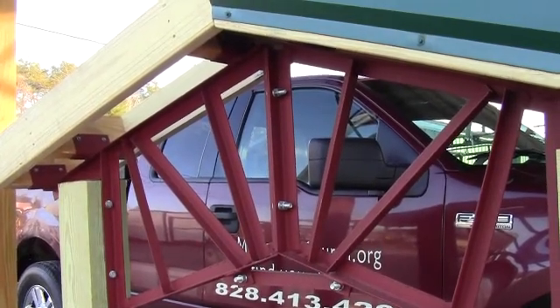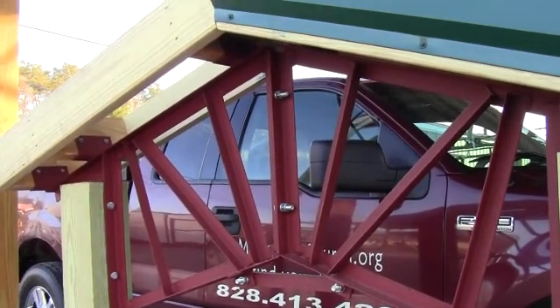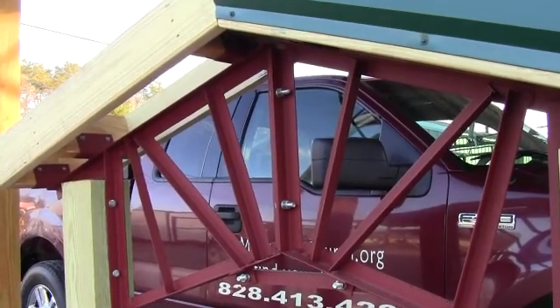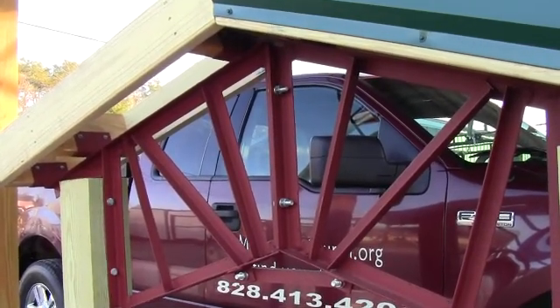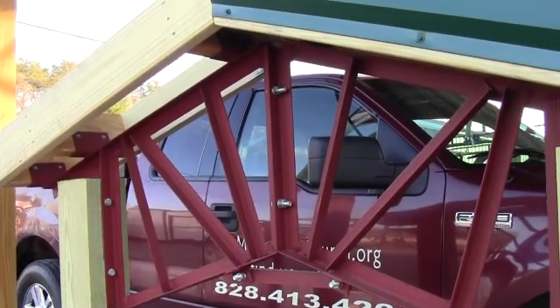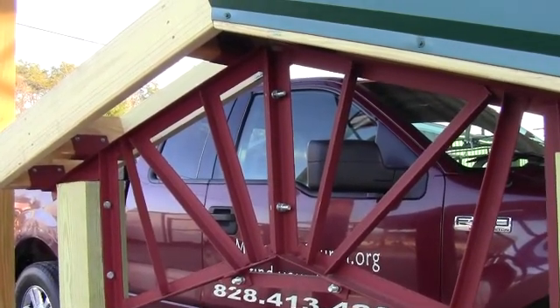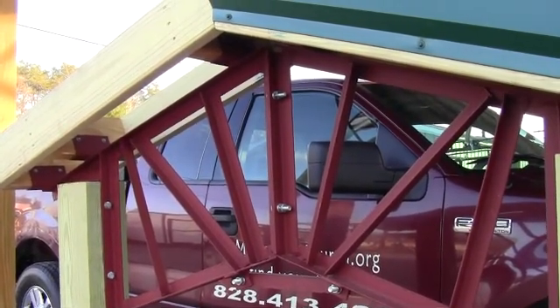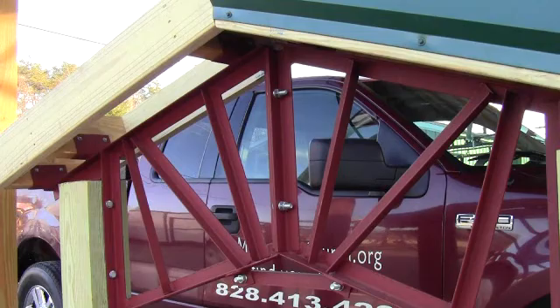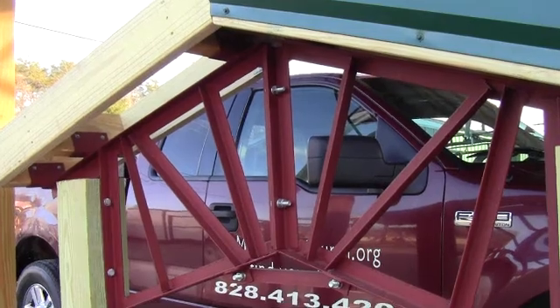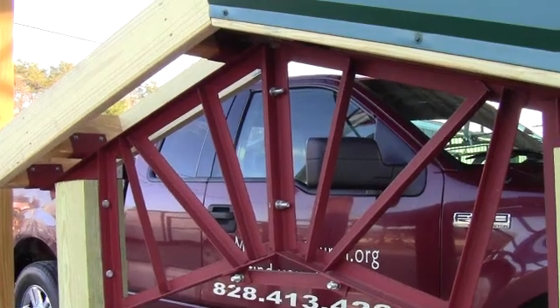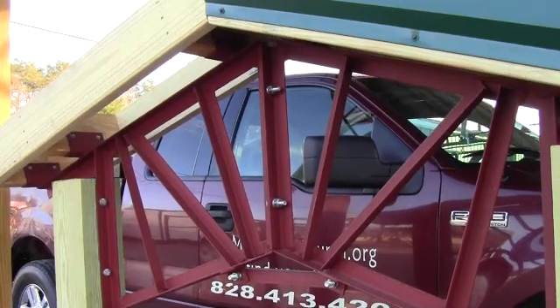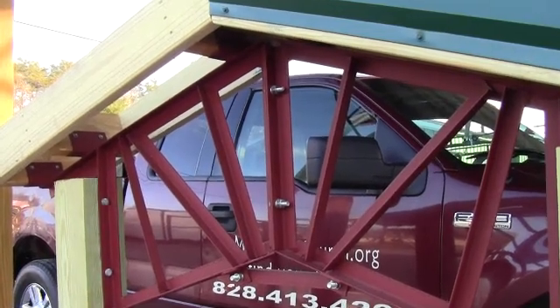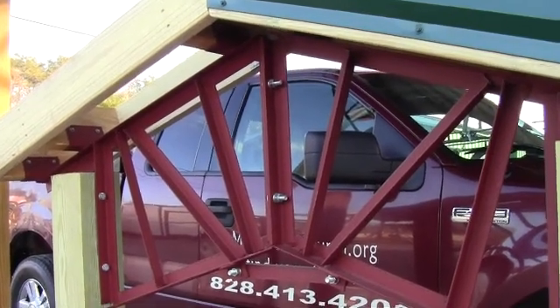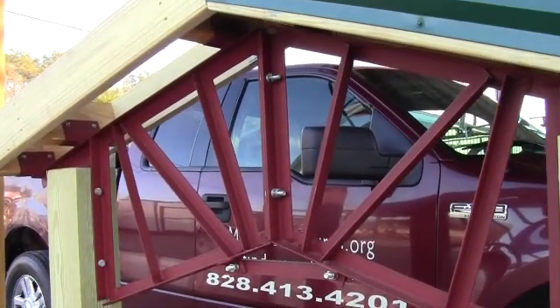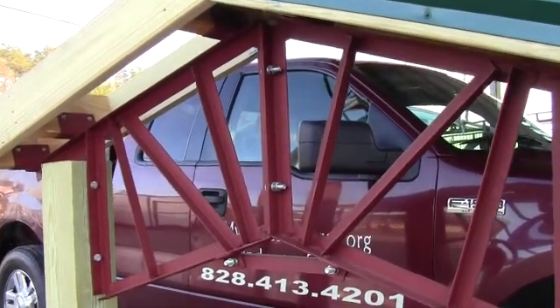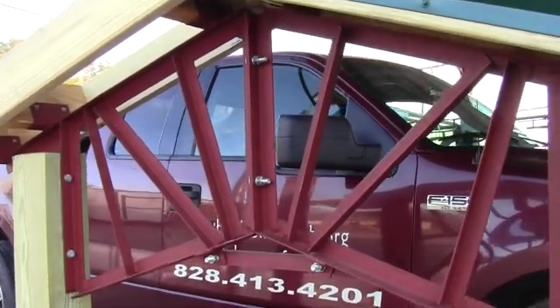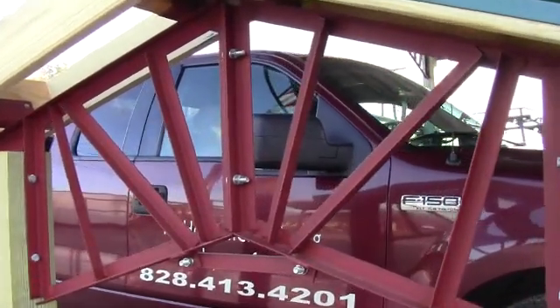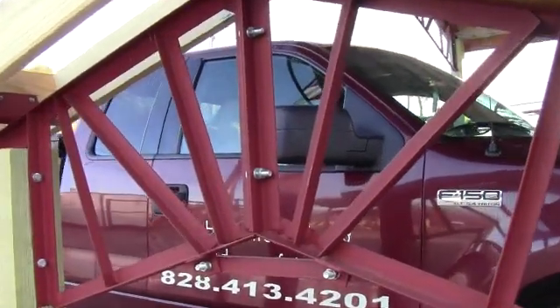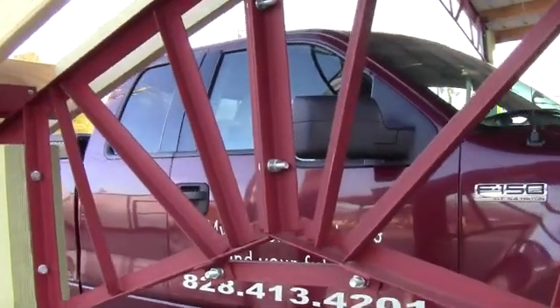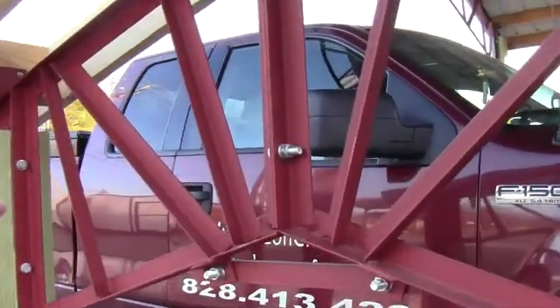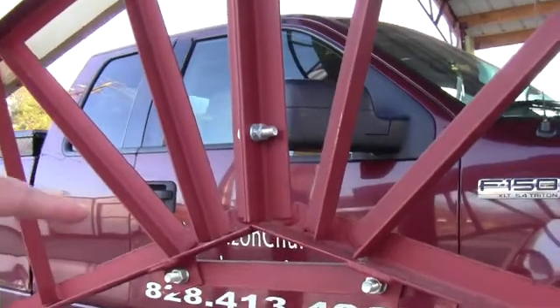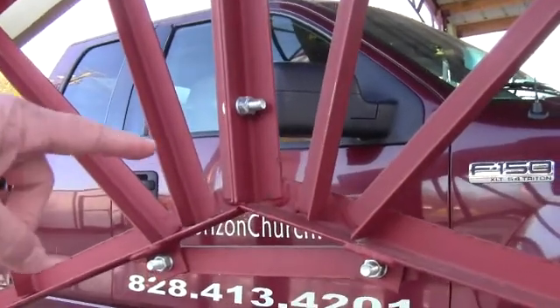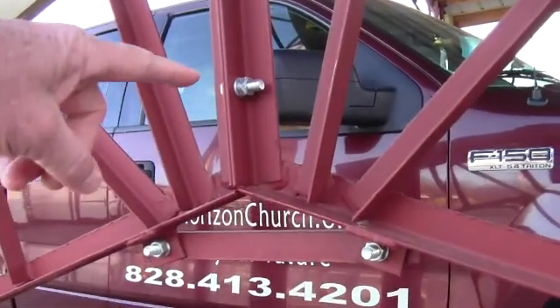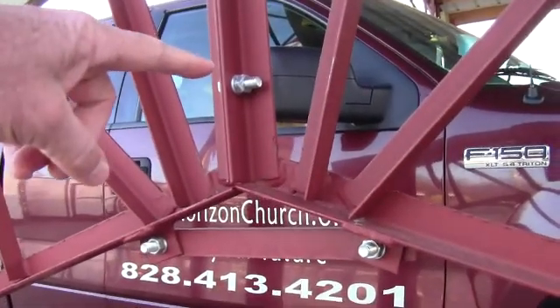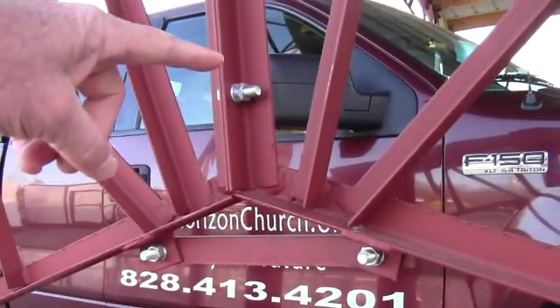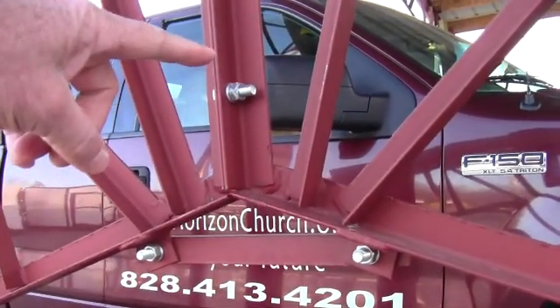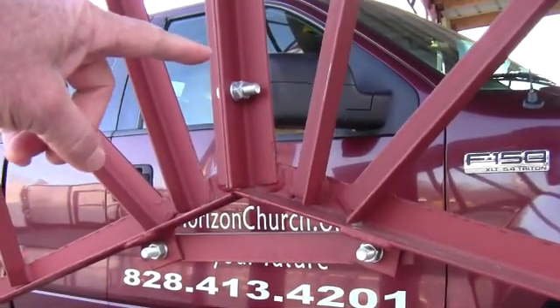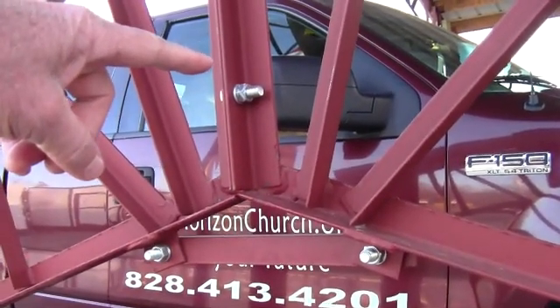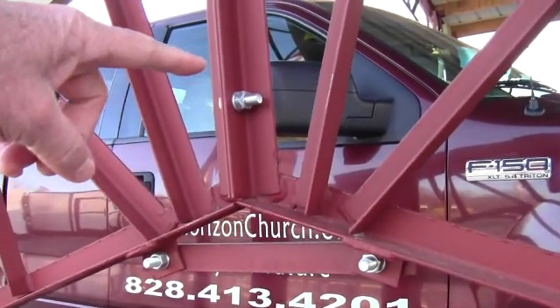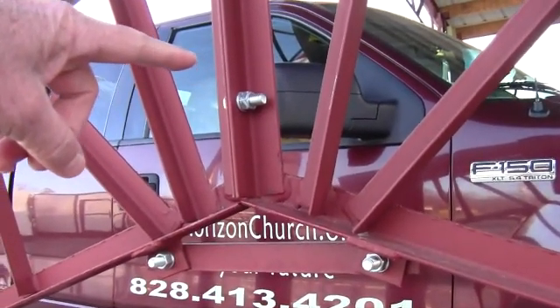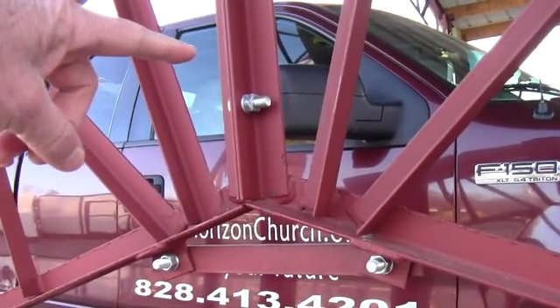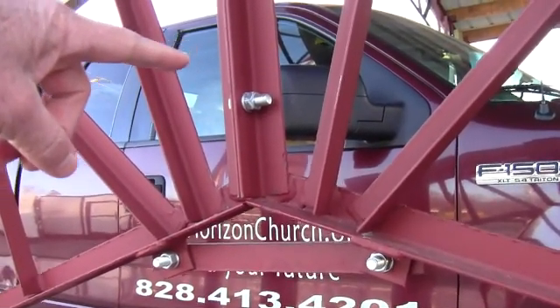We go up to 80-foot clear span. And then our shed trusses are 2/12 pitch. But you can see we ship them nationwide. So as you can see right here, we've got them where we bolt together right there in the center, and that way we can break them apart.